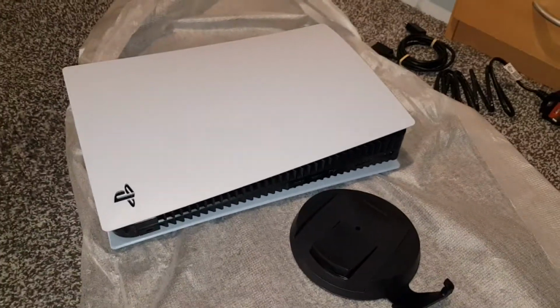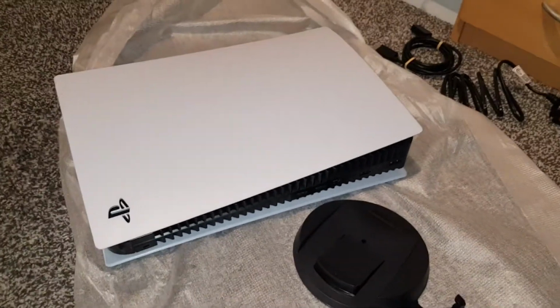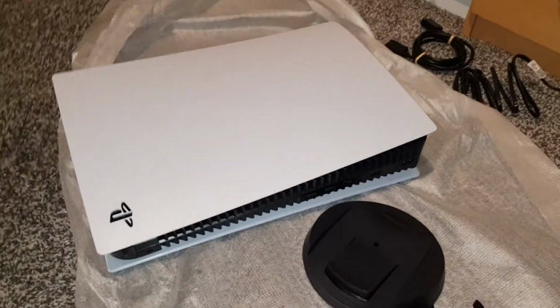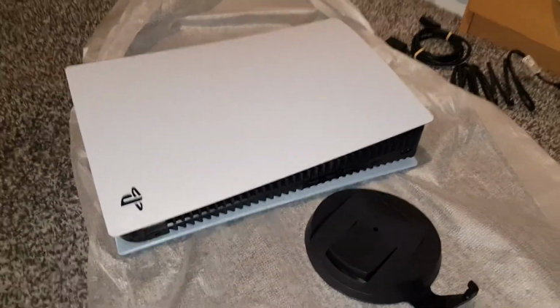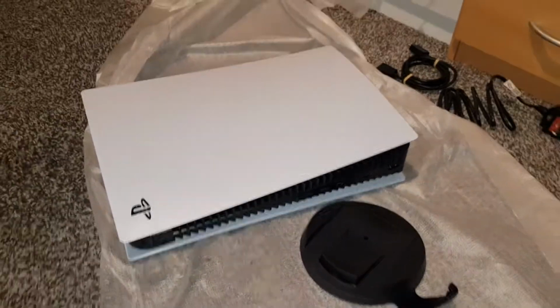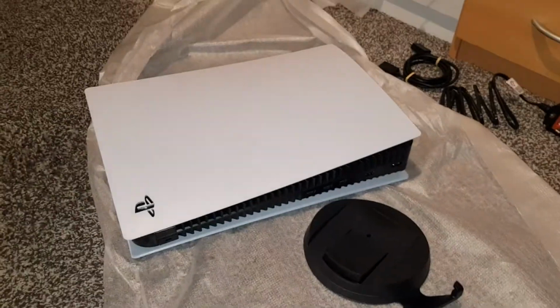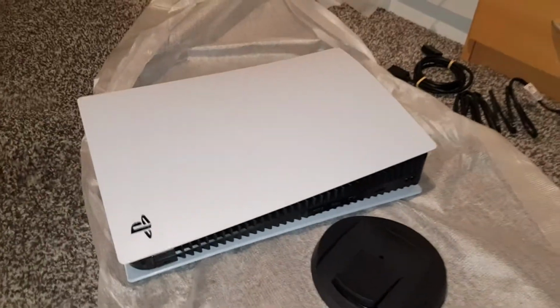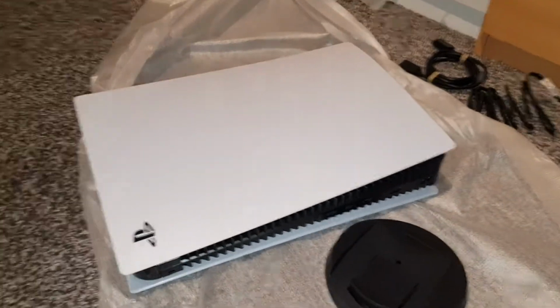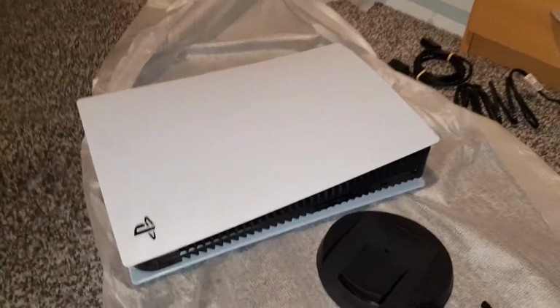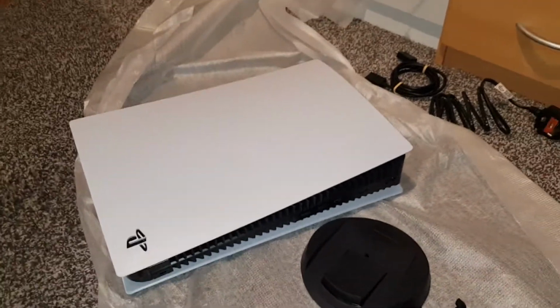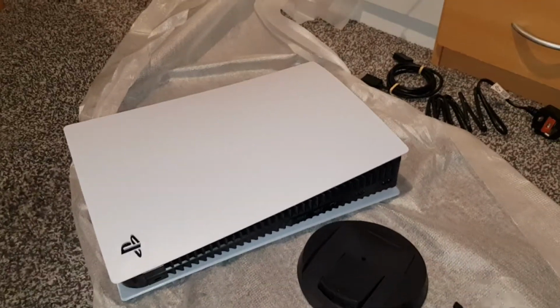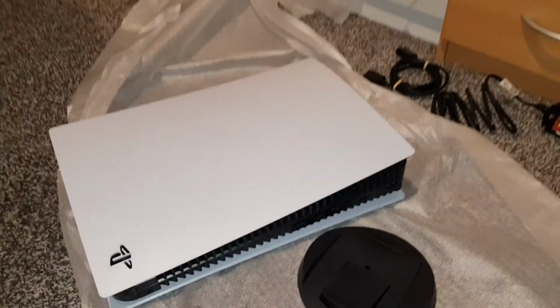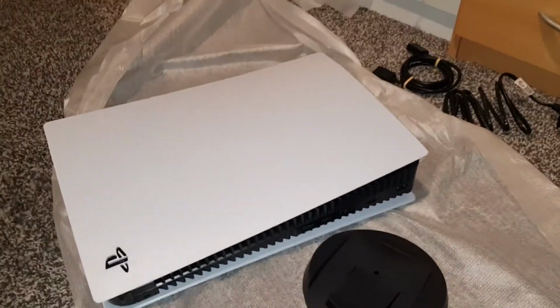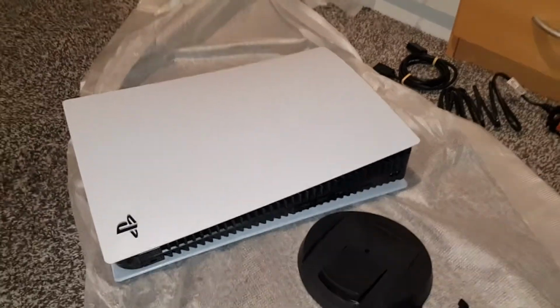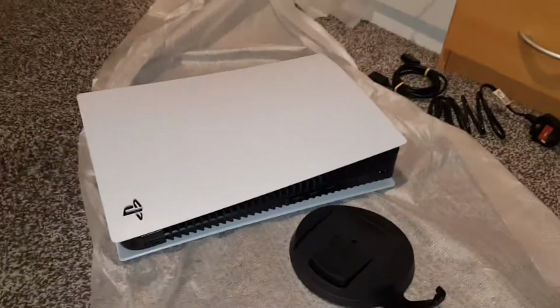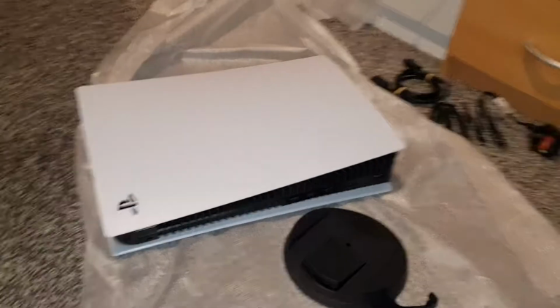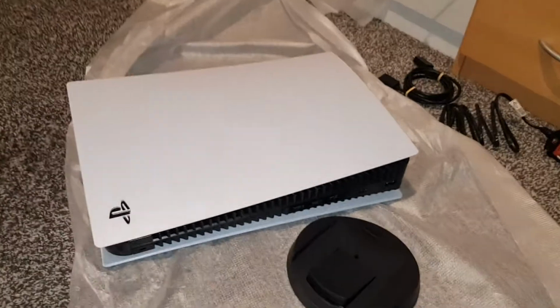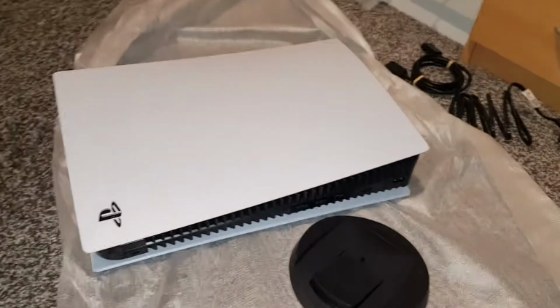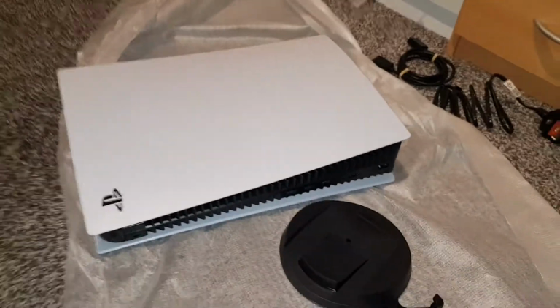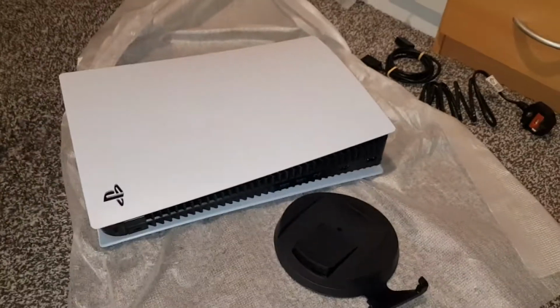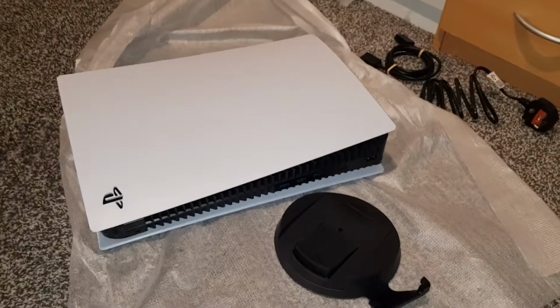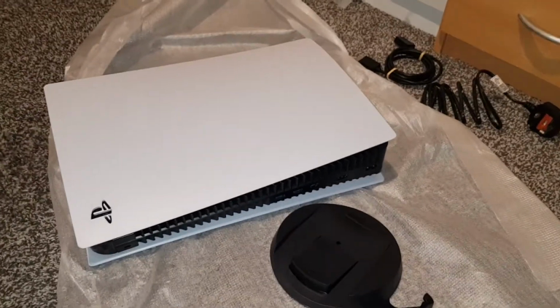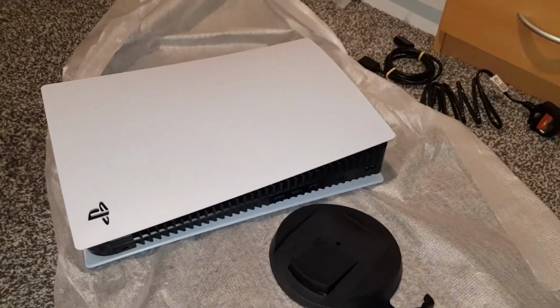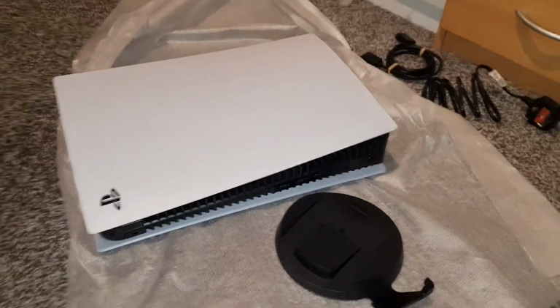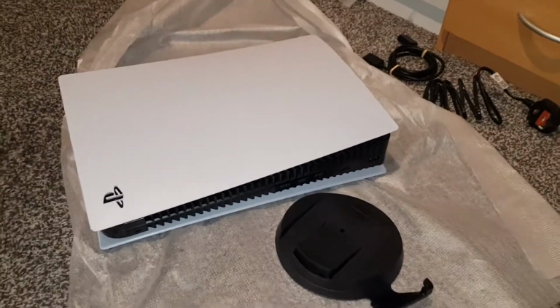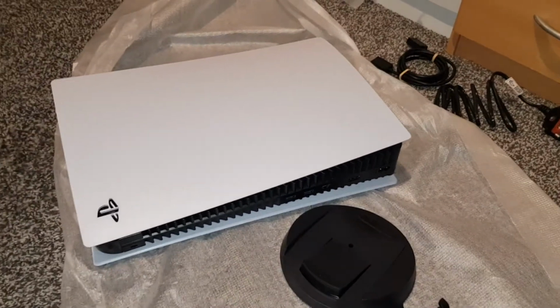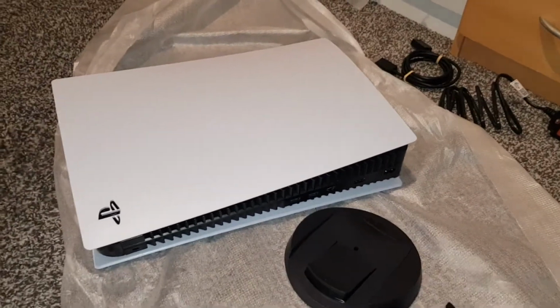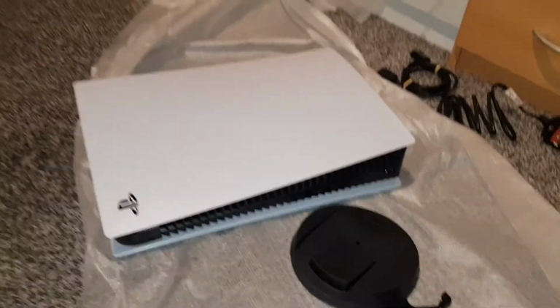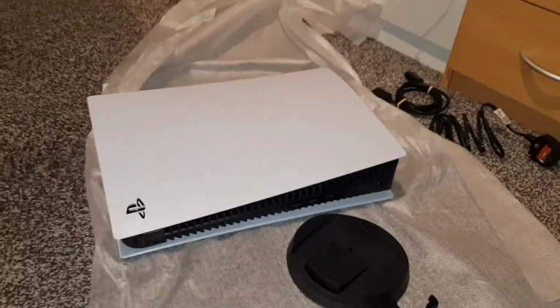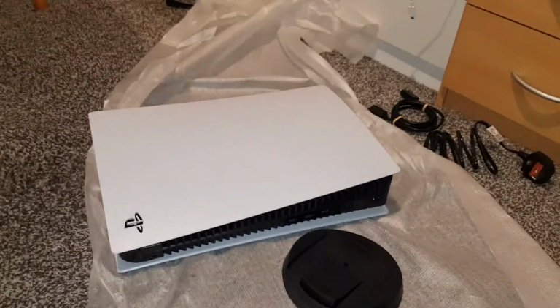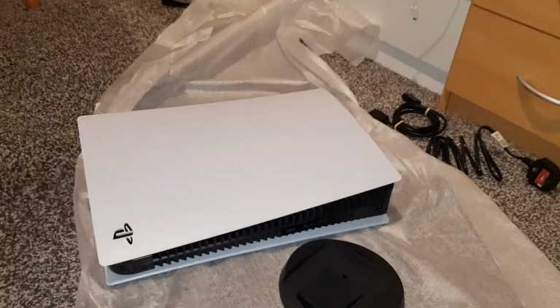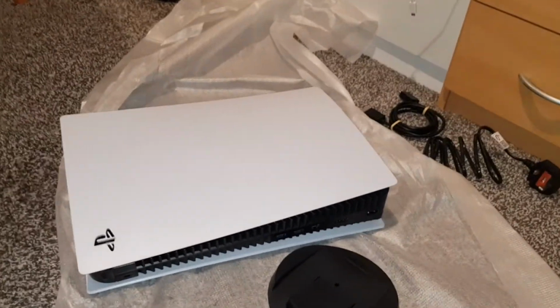Hey guys, Mr. Wahidil Hakia back into the video. Today I'm going to be using the PS5 and showing you how to use the stand in both horizontal and vertical.